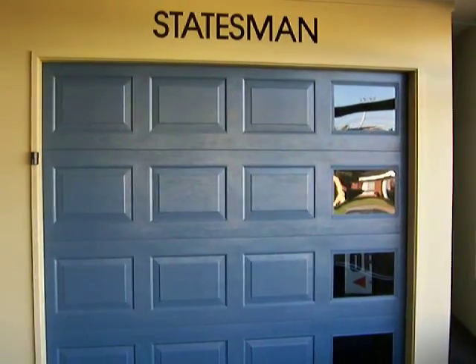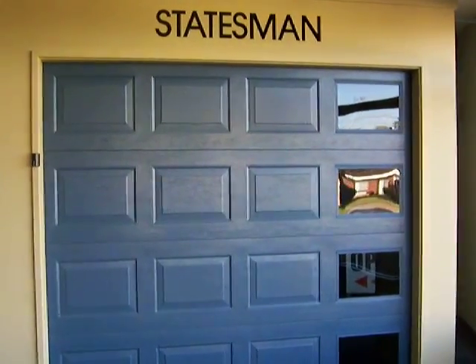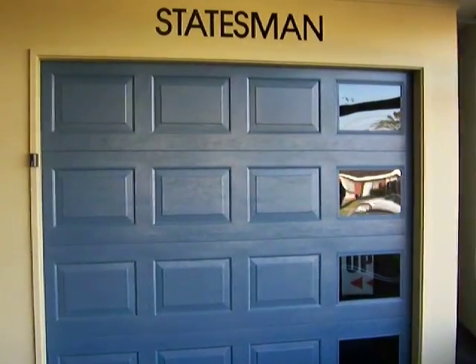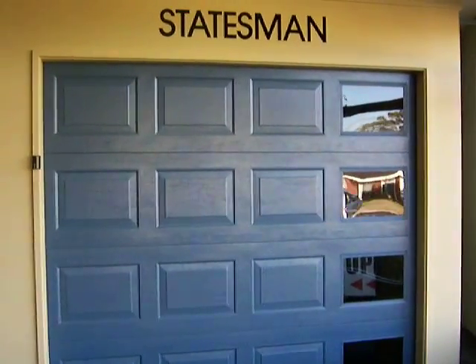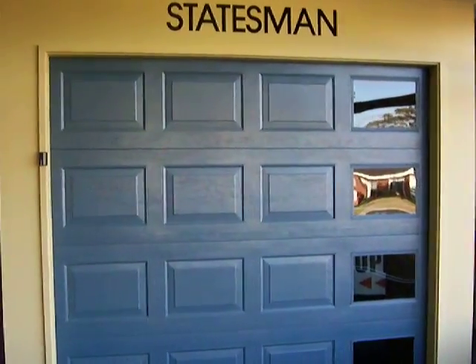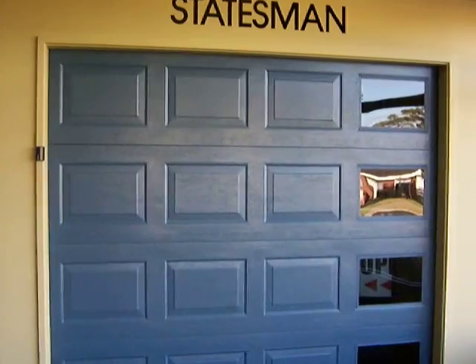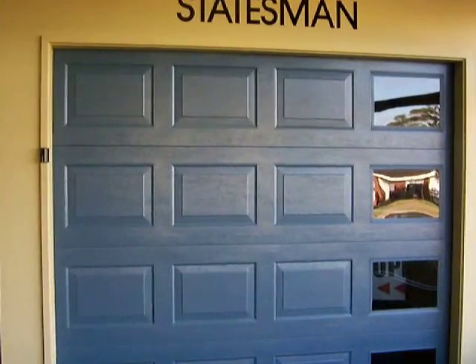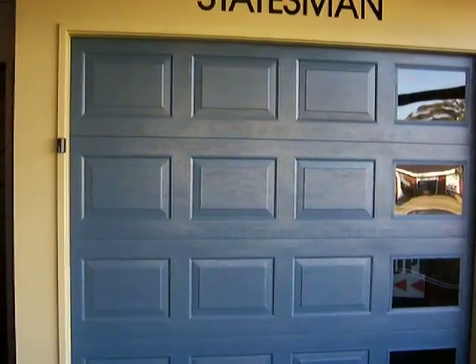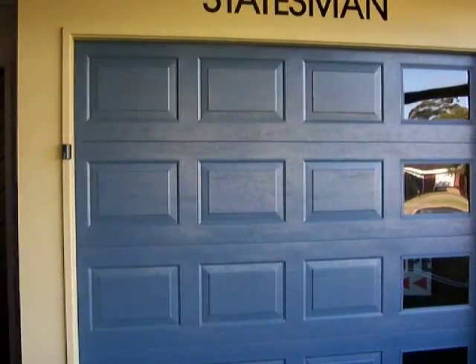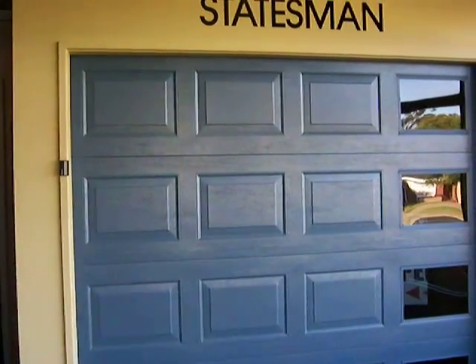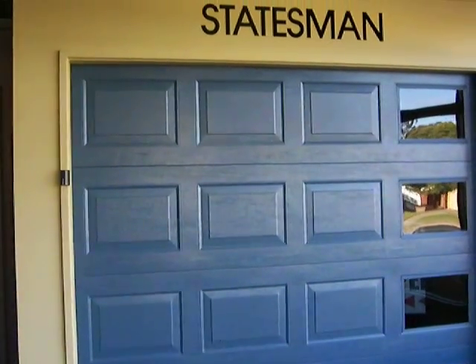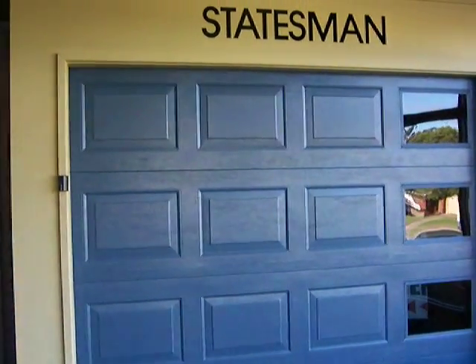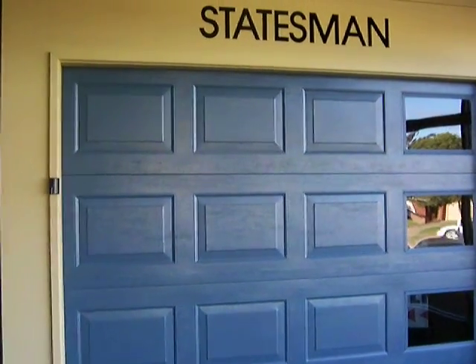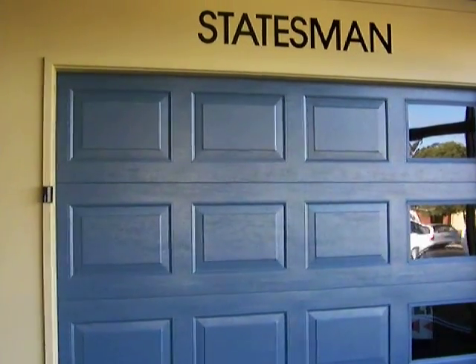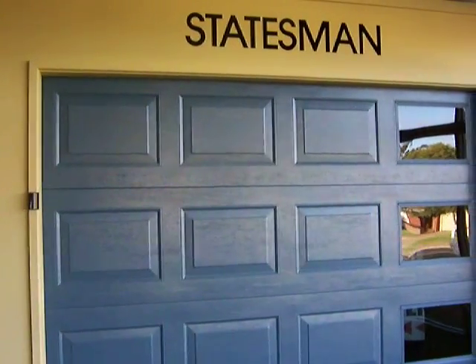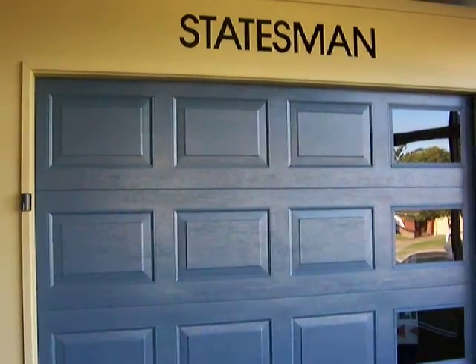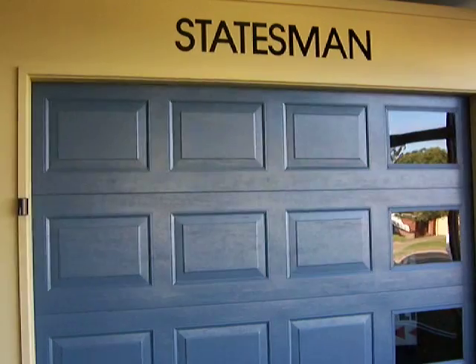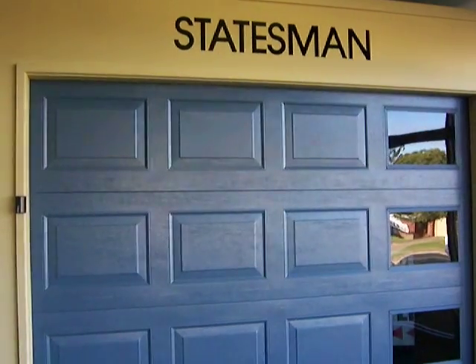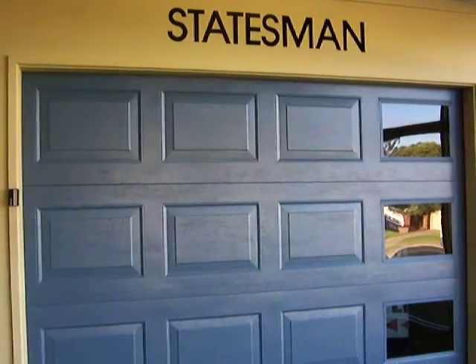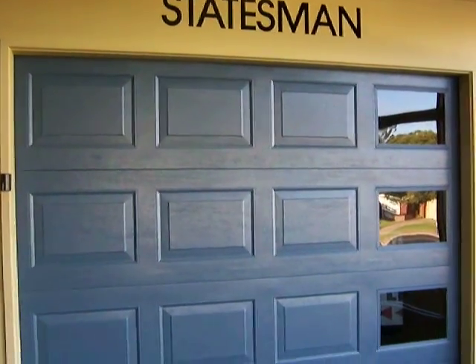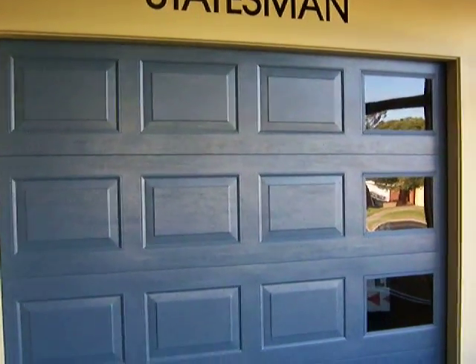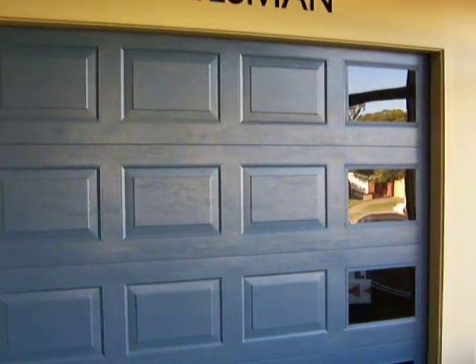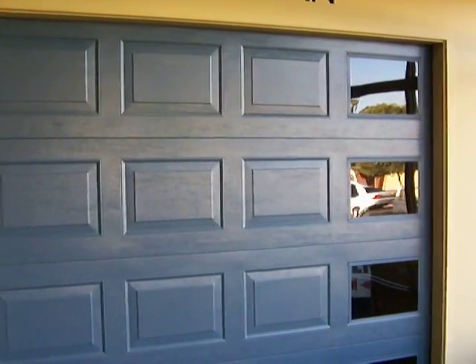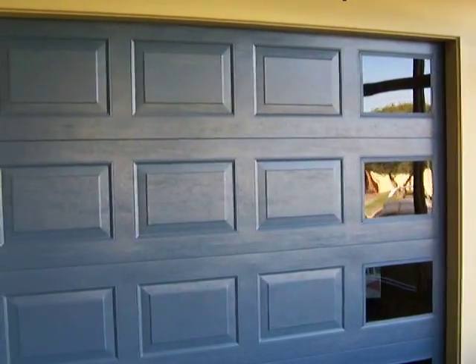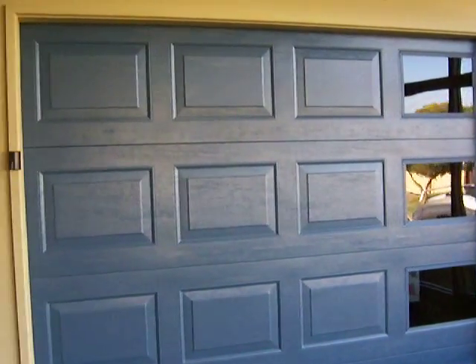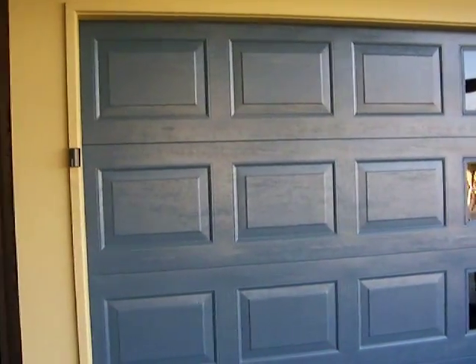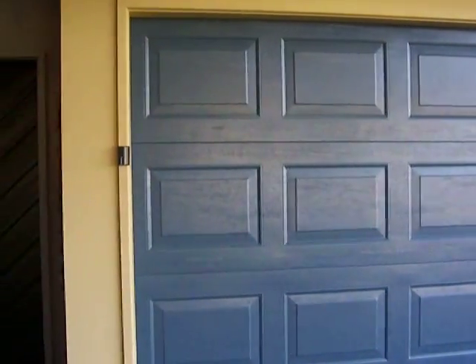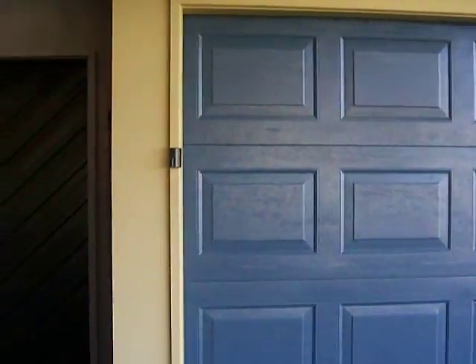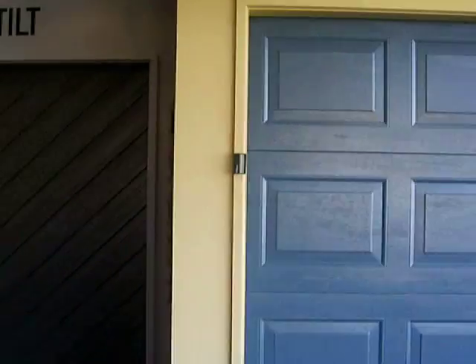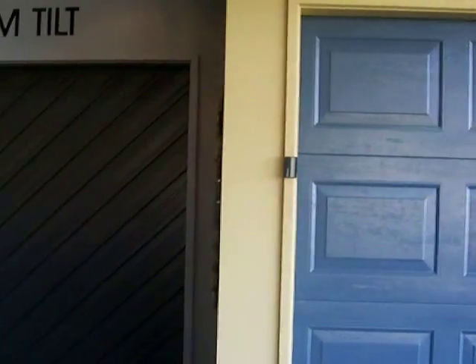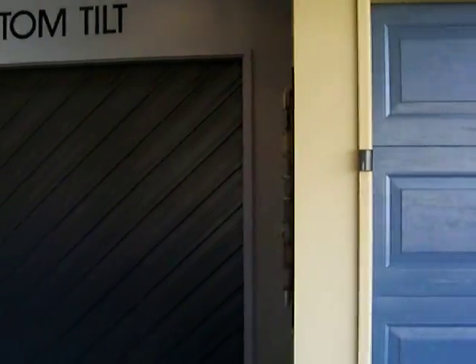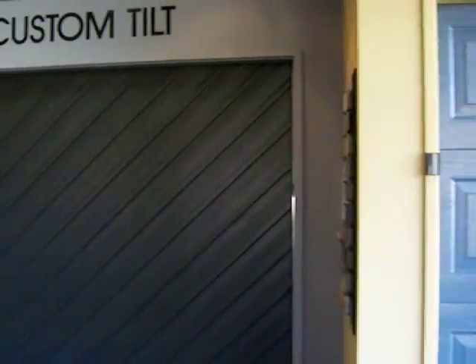G'day everyone, welcome to Oxley's Doors, Garage Door Mildura. Just giving you a quick look through our showroom at some of the range of our doors. This one's a Statesman, as you can see with the glass panels in this one. I'll just pan through the showroom and give you a look.